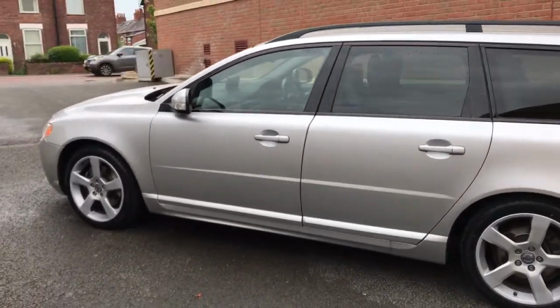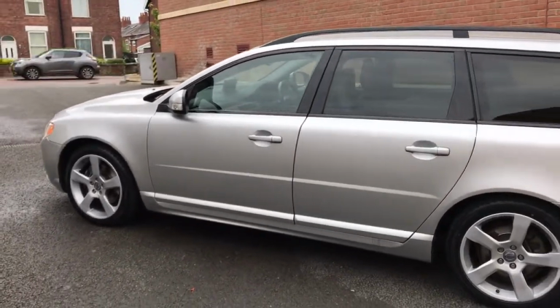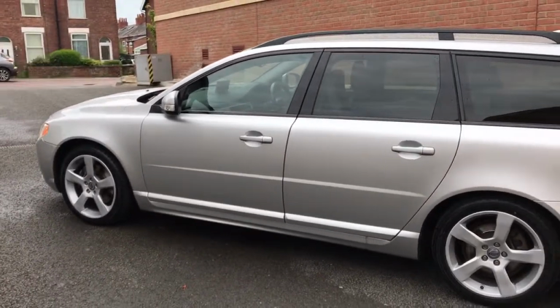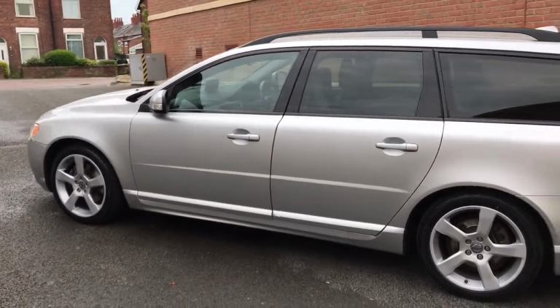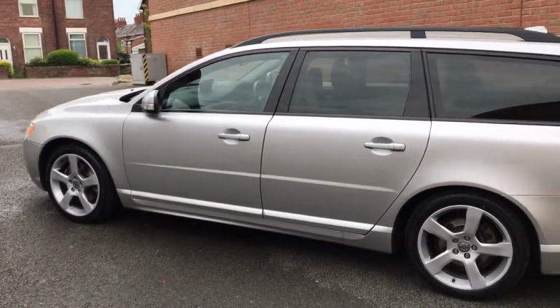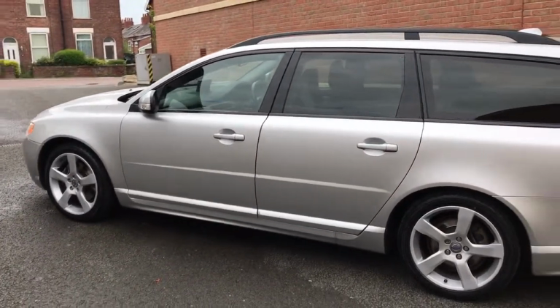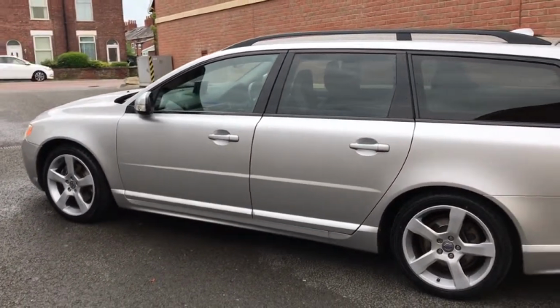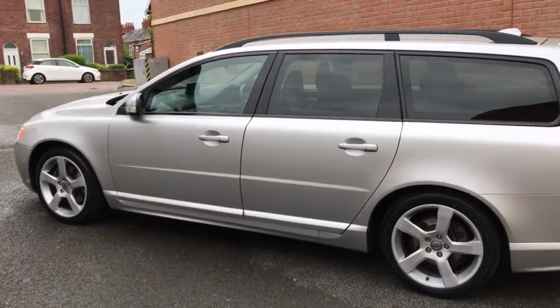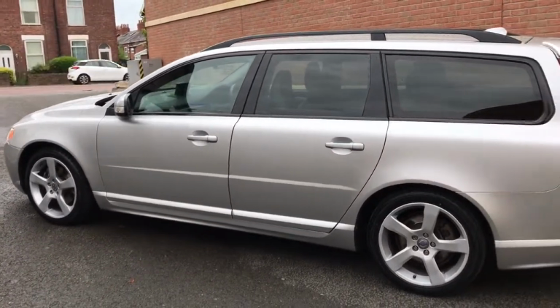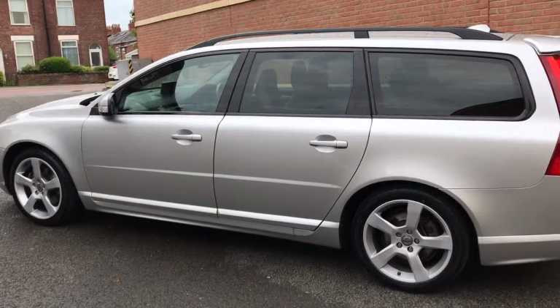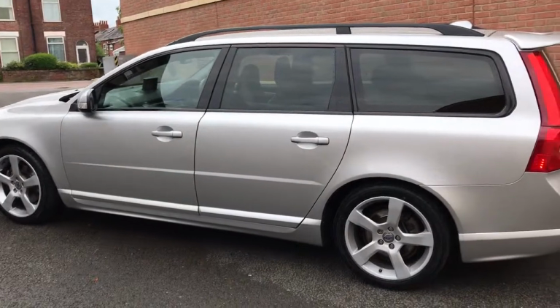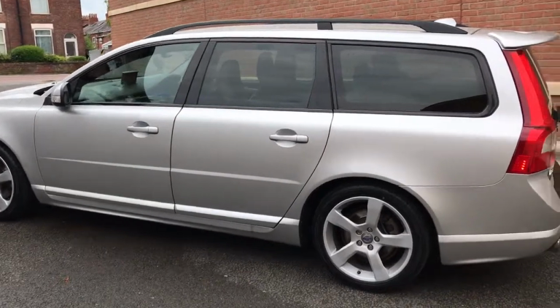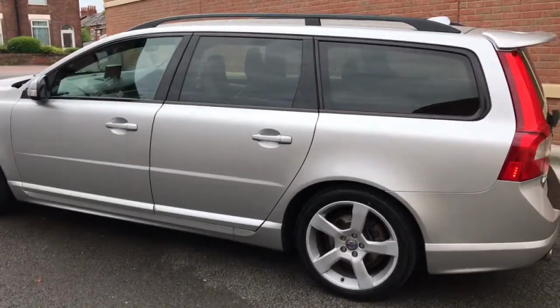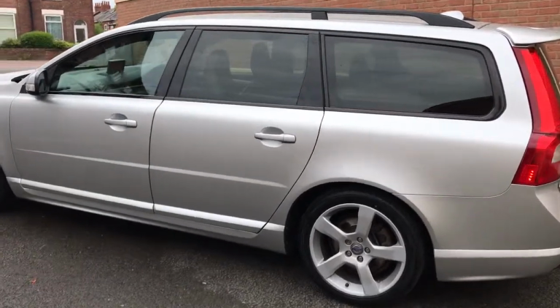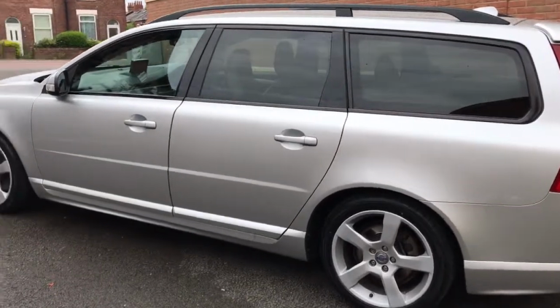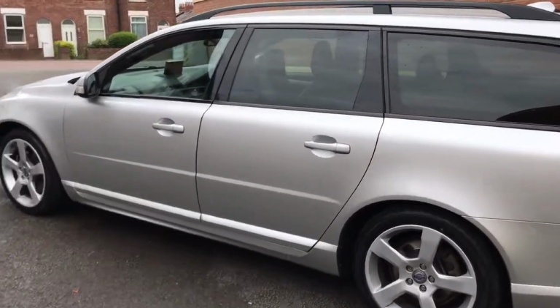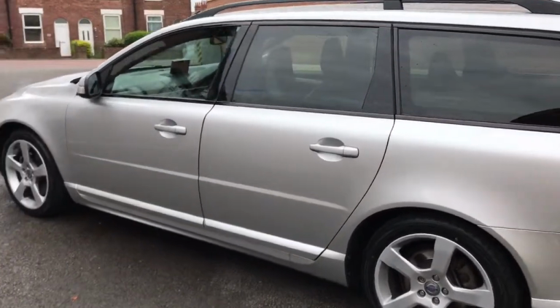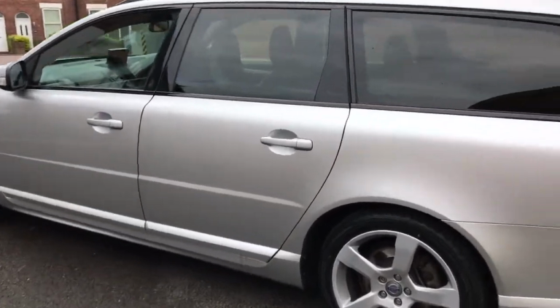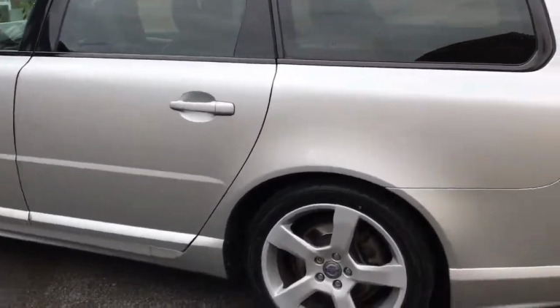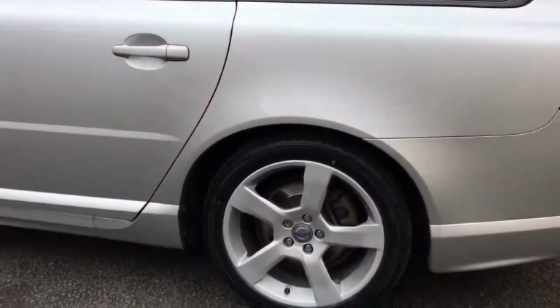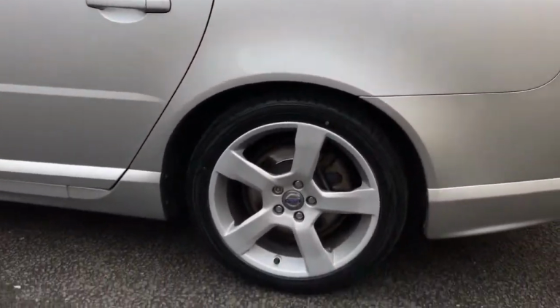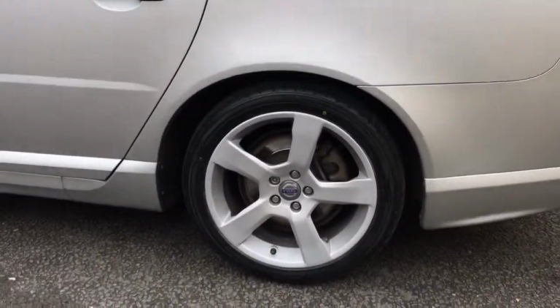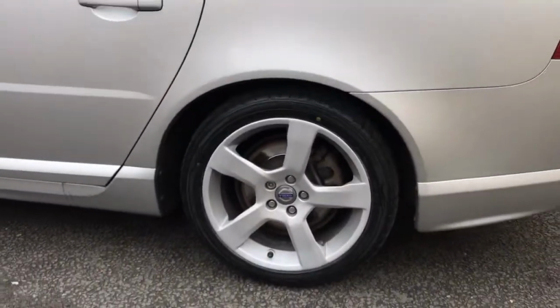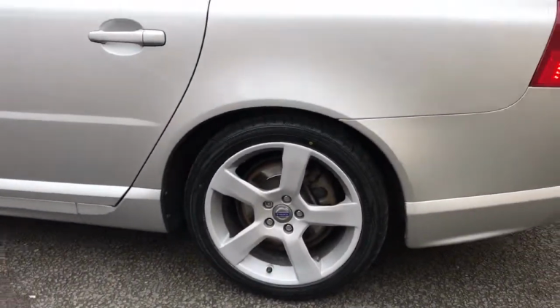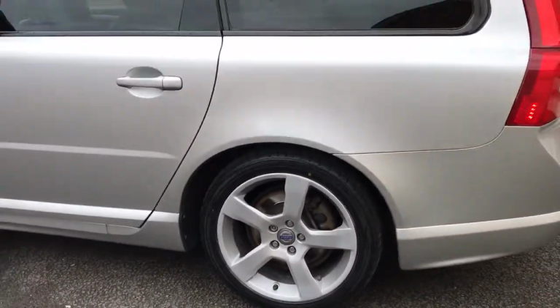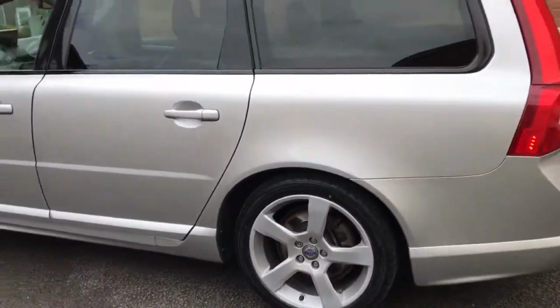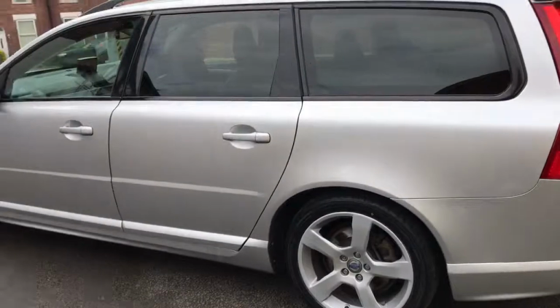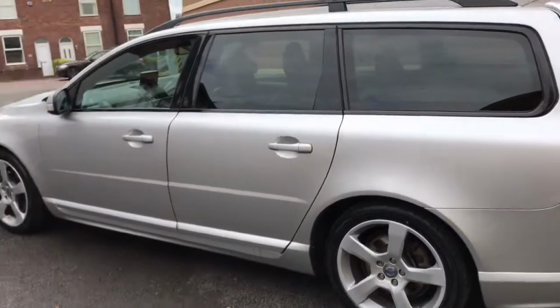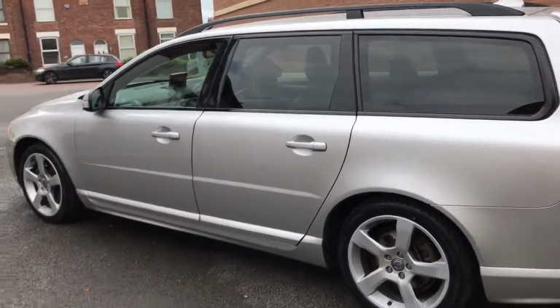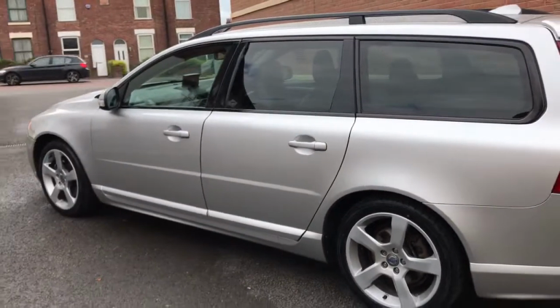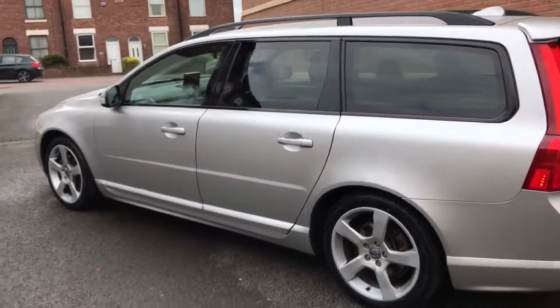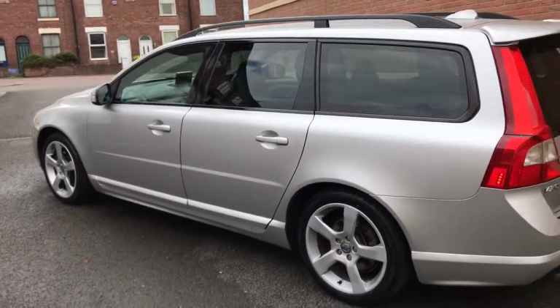It's just had brand new front and rear brakes and it's also had brand new tyres too, so there's nothing to spend.